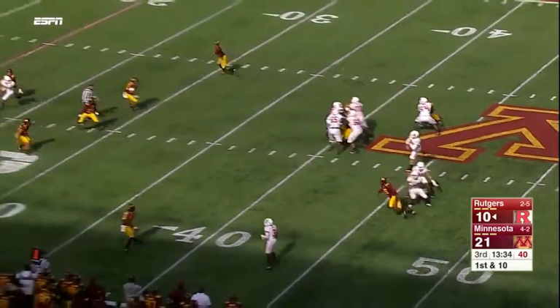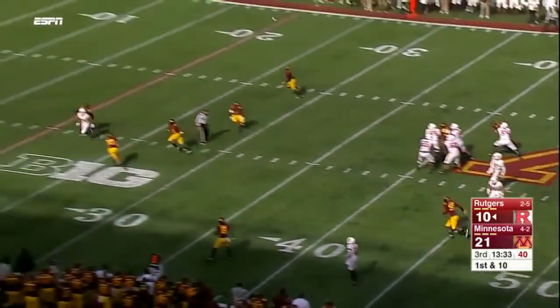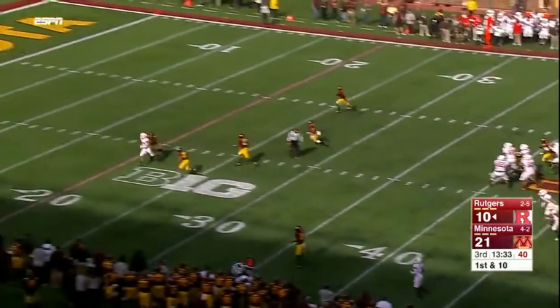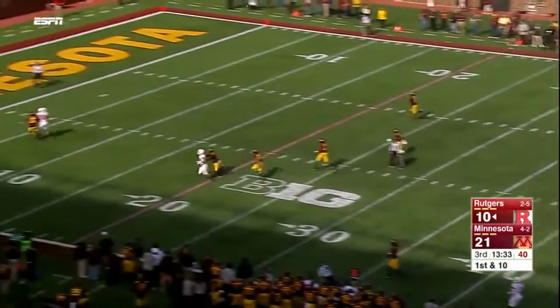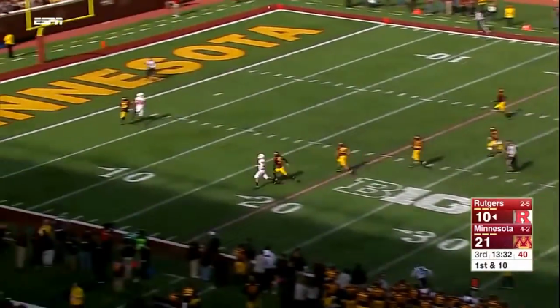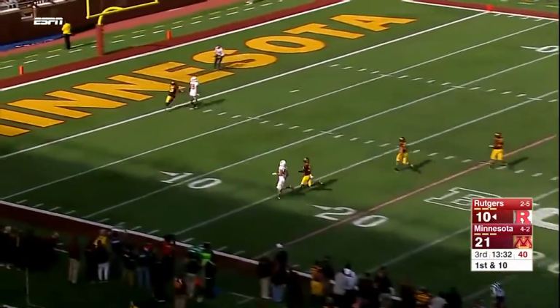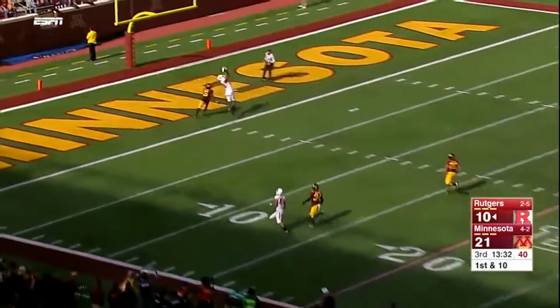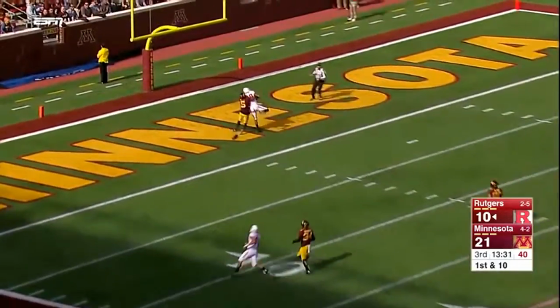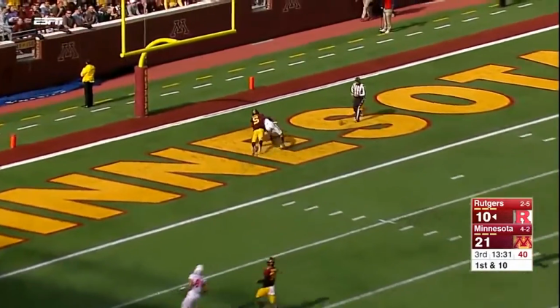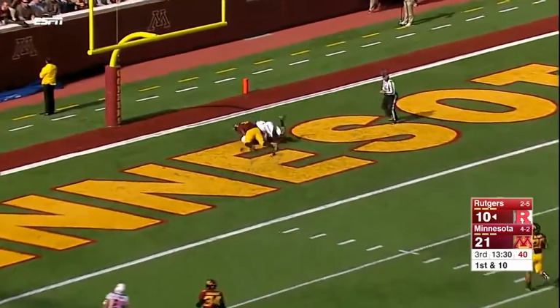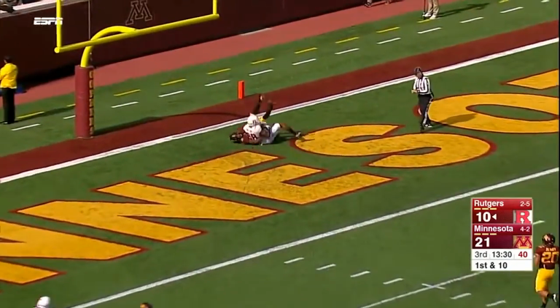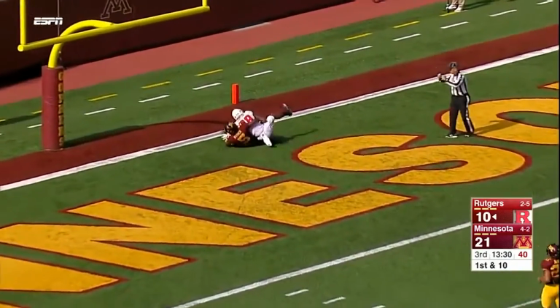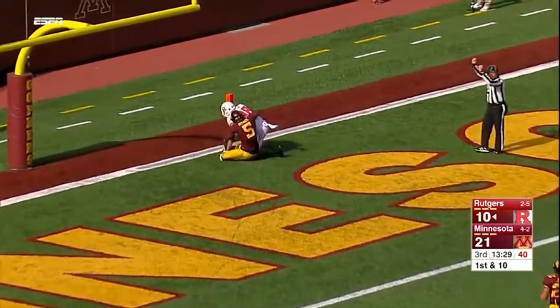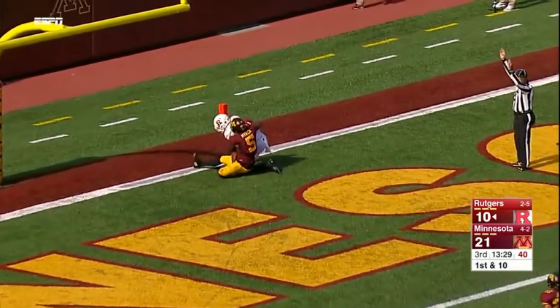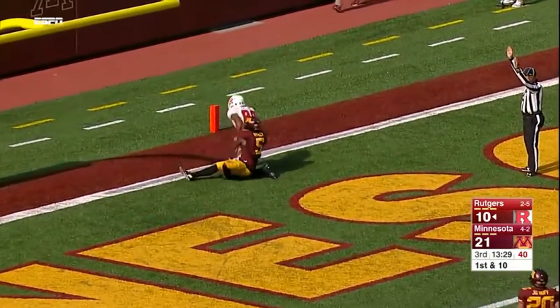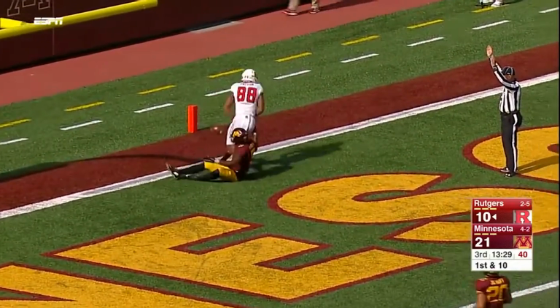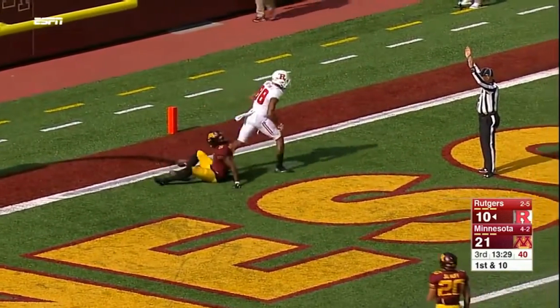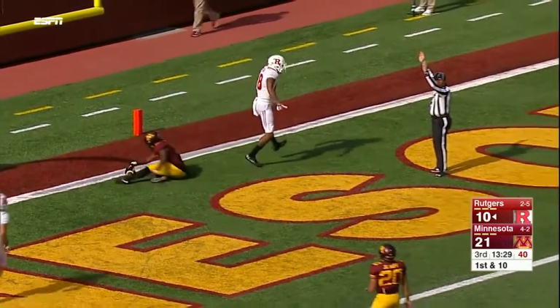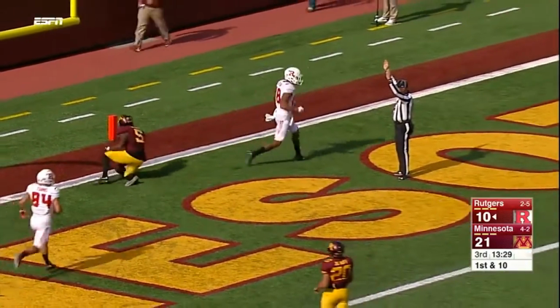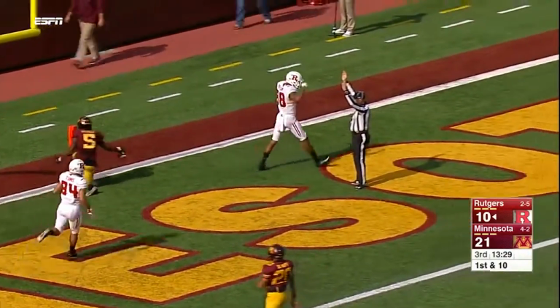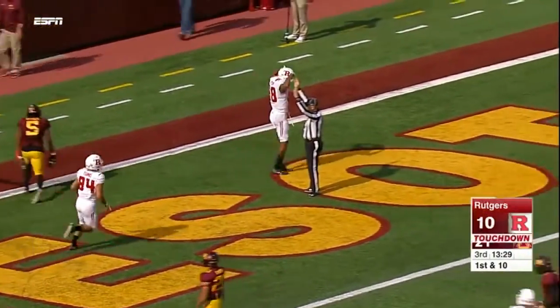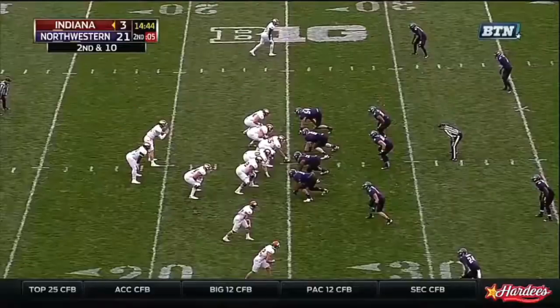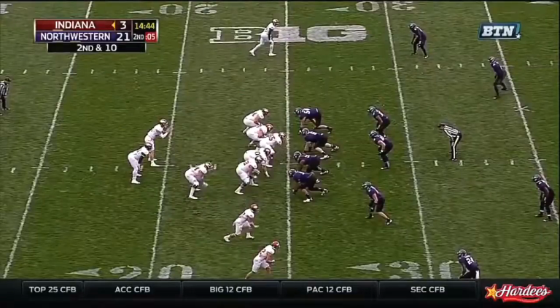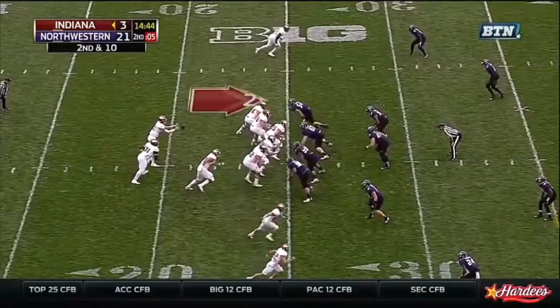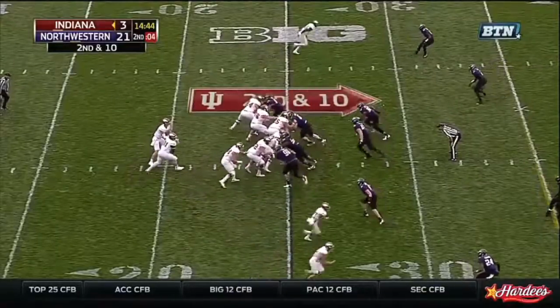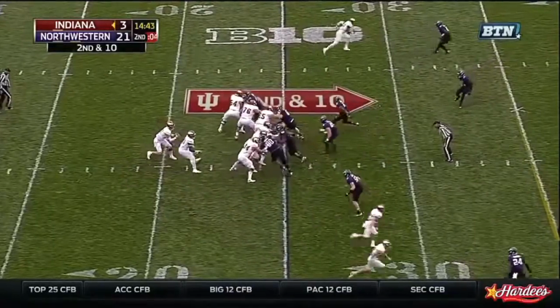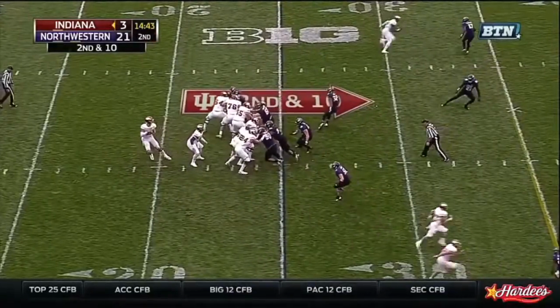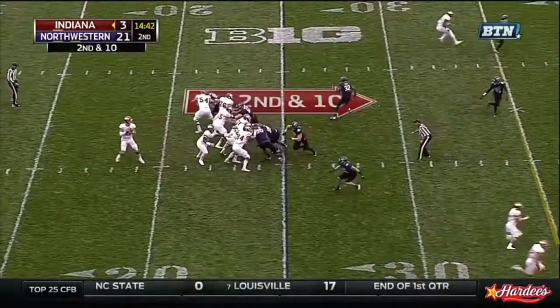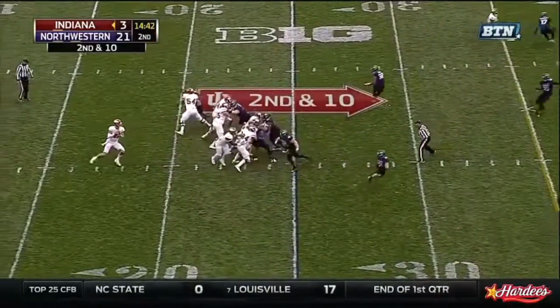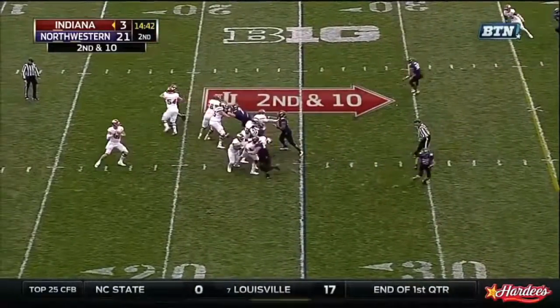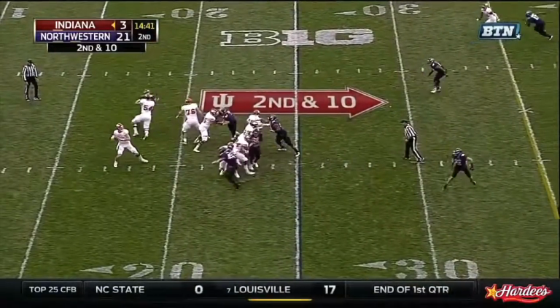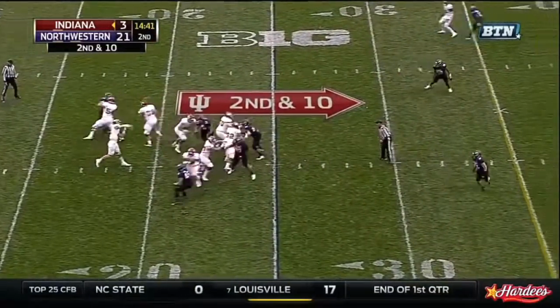Roschino downfield for Patton. And he makes the catch for a touchdown! Good field position, and they operated without a huddle.